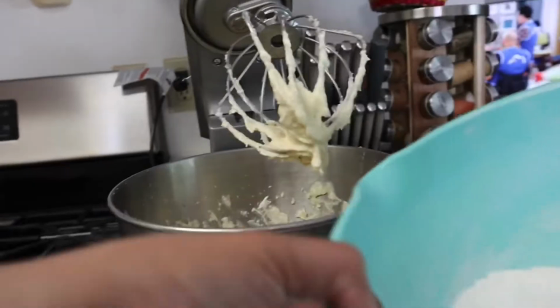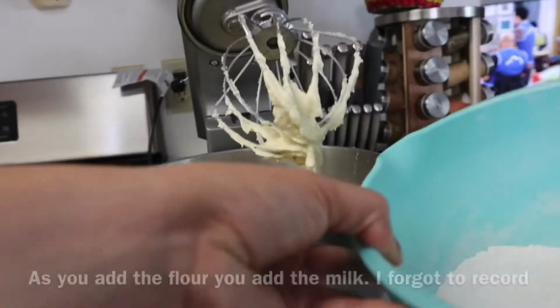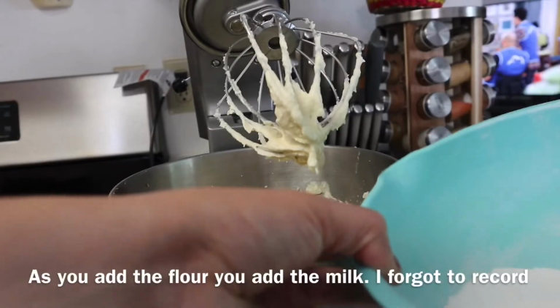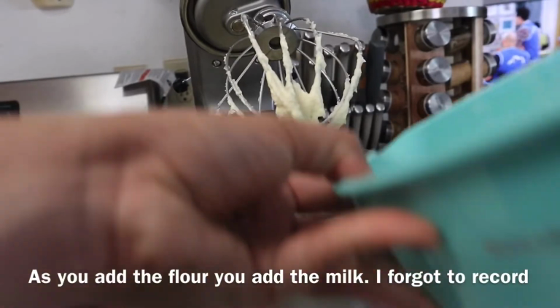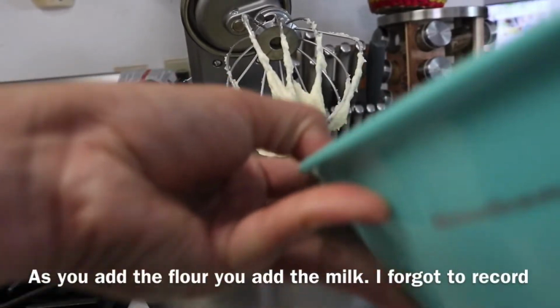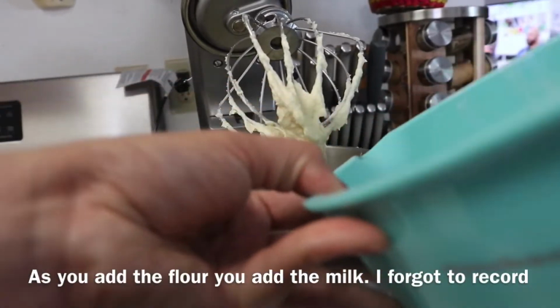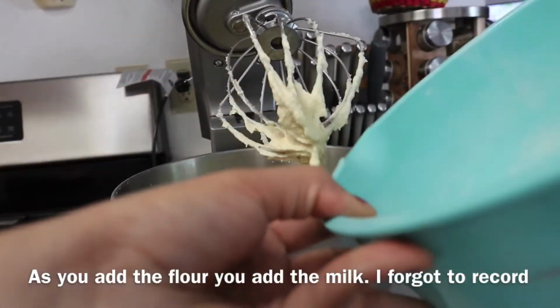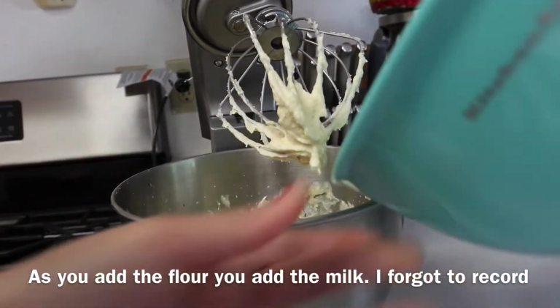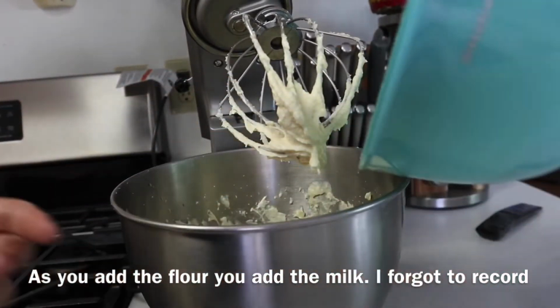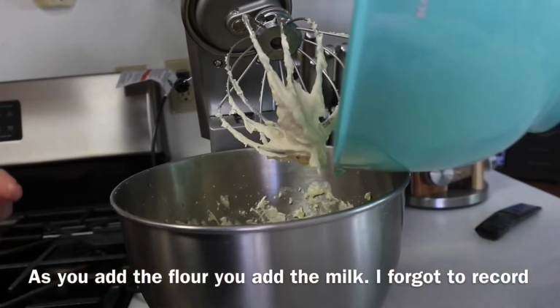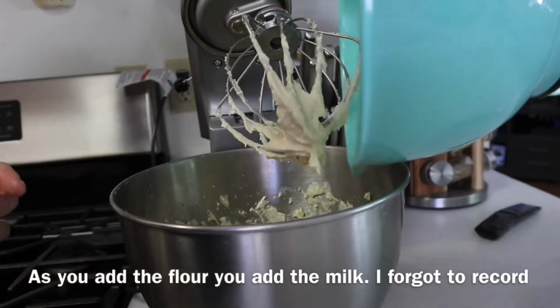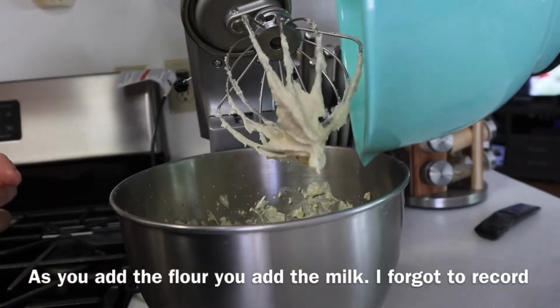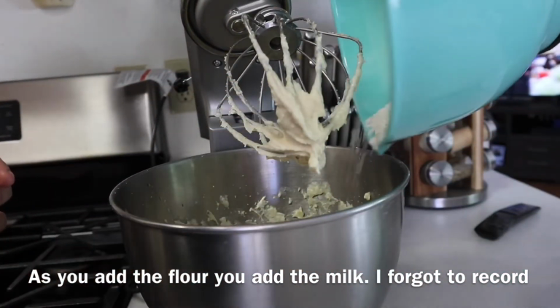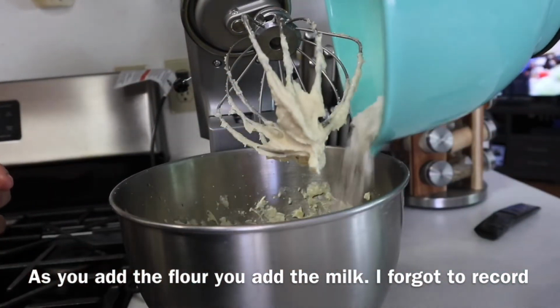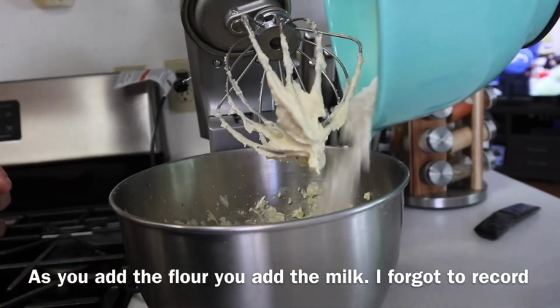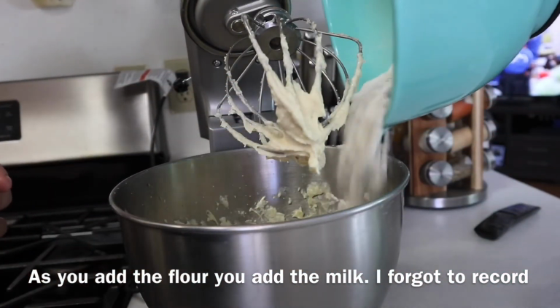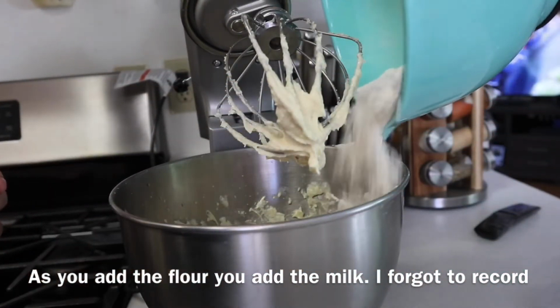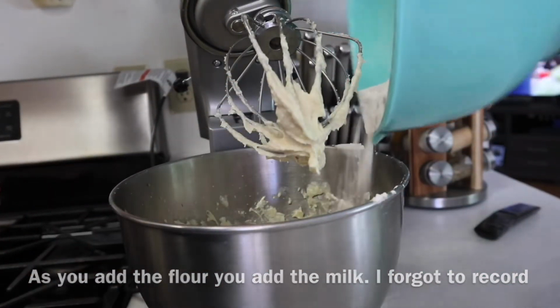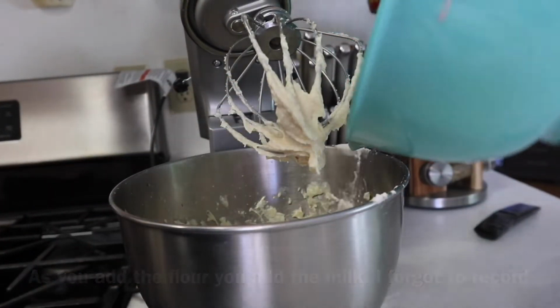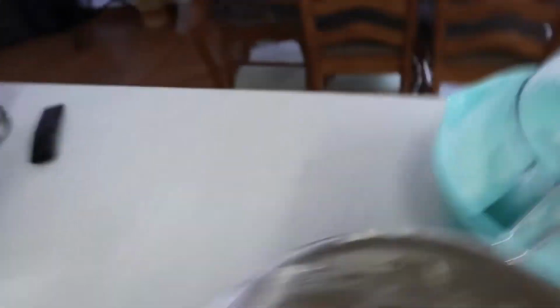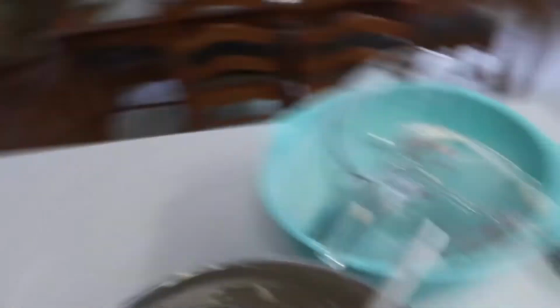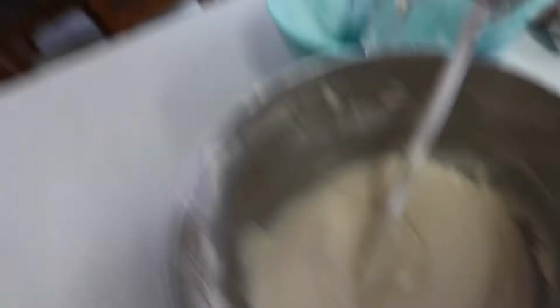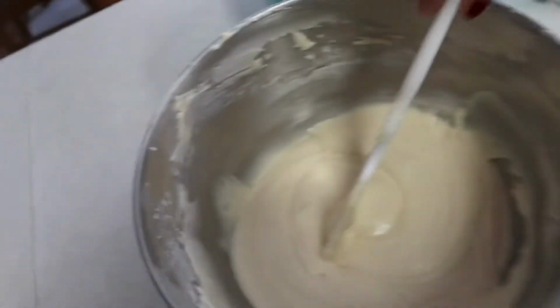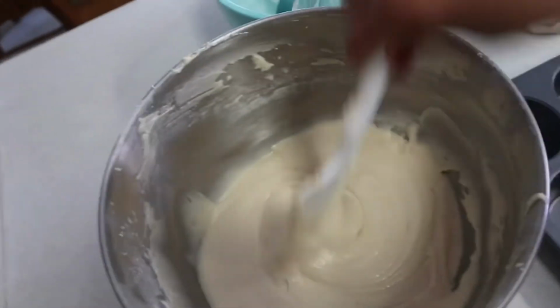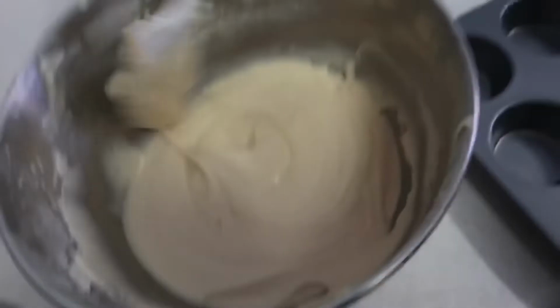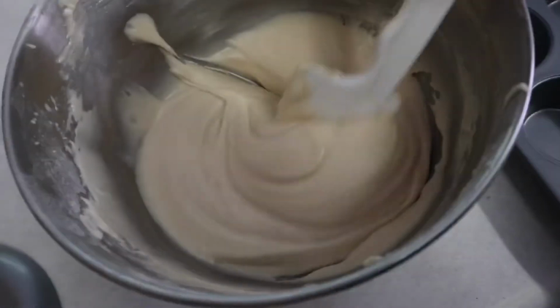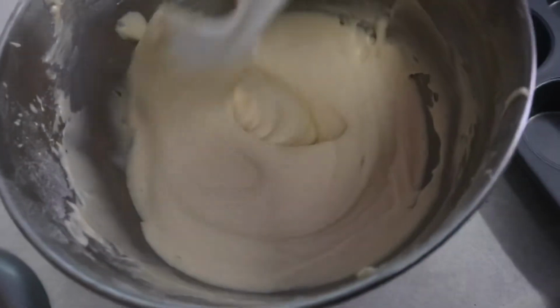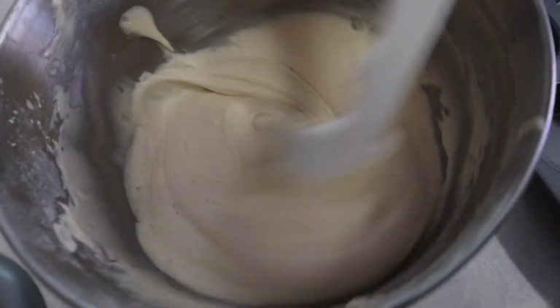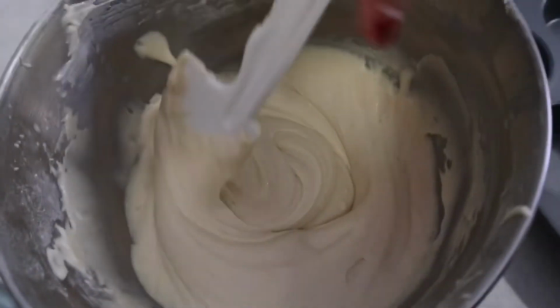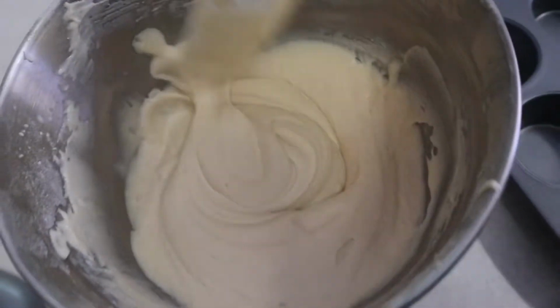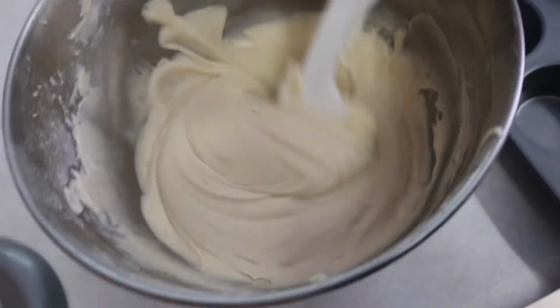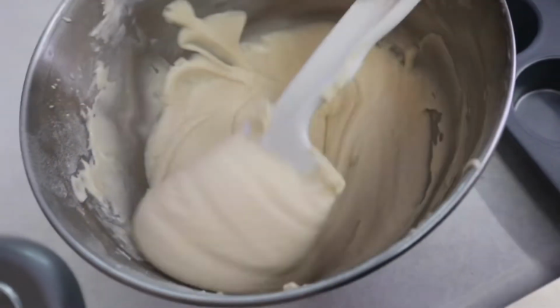Now we're slowly going to add the flour. The baked batter should look something like this.